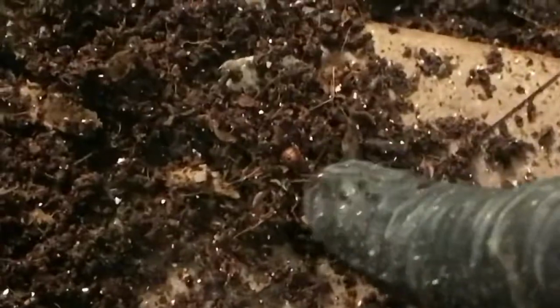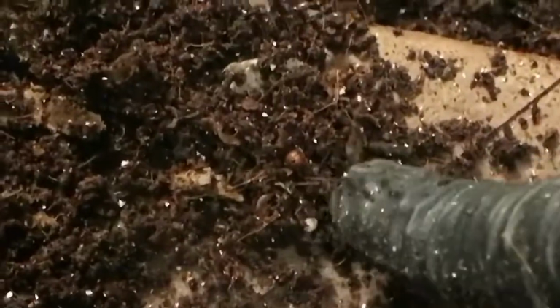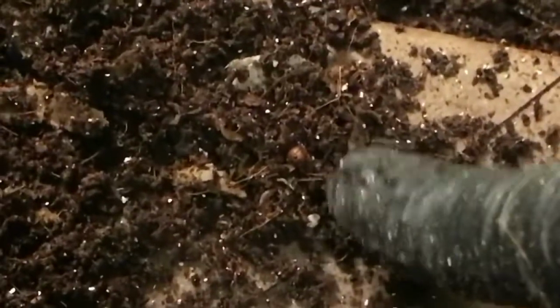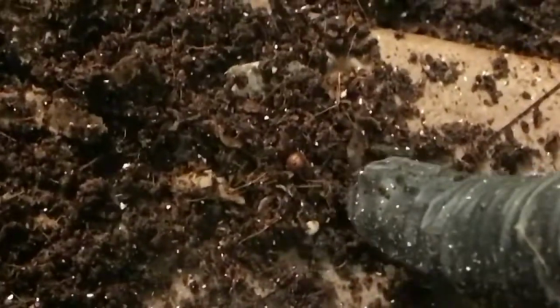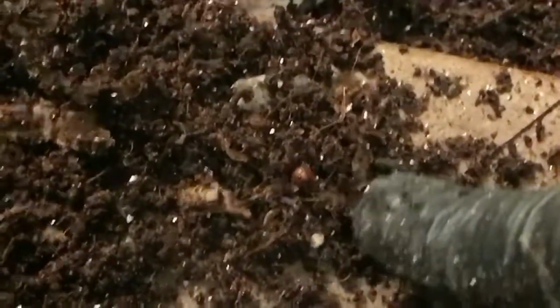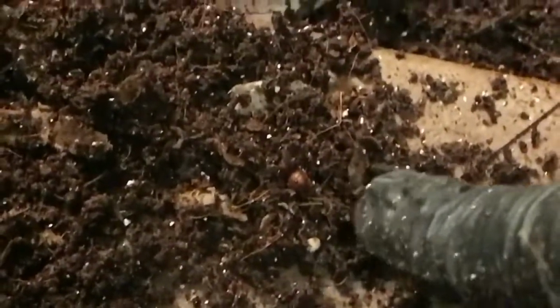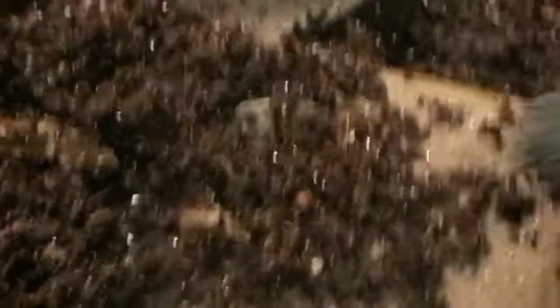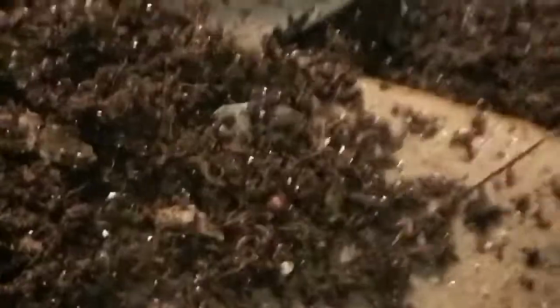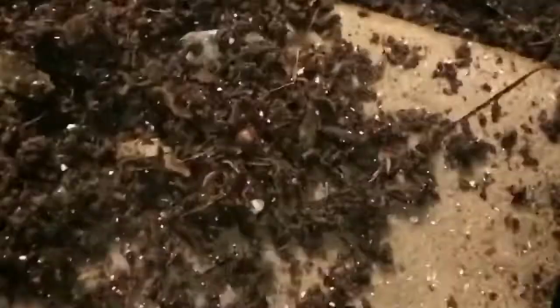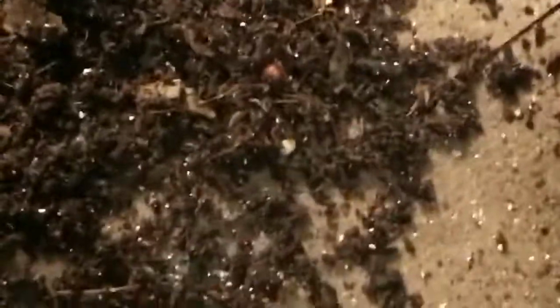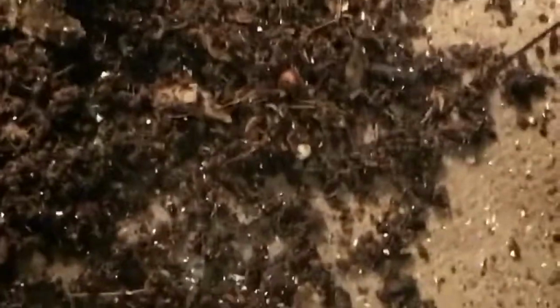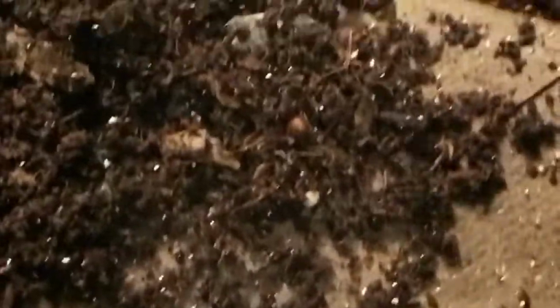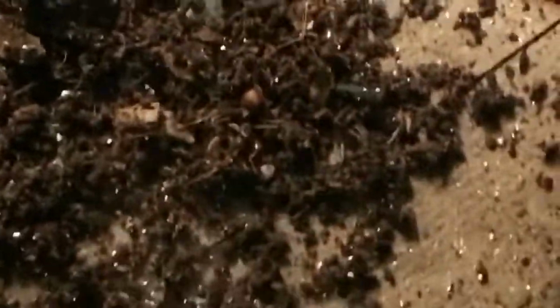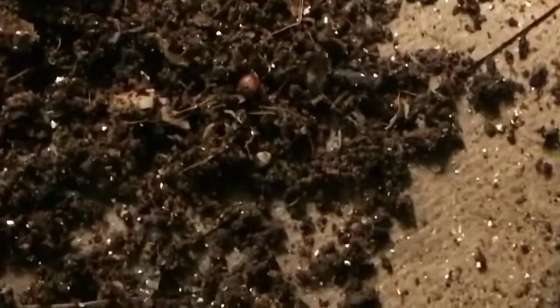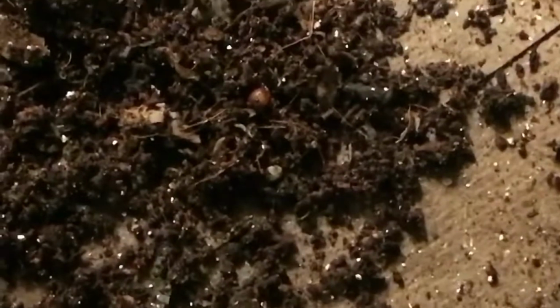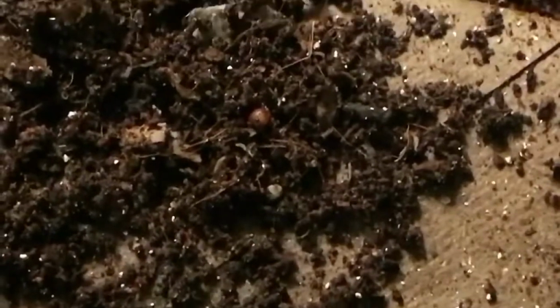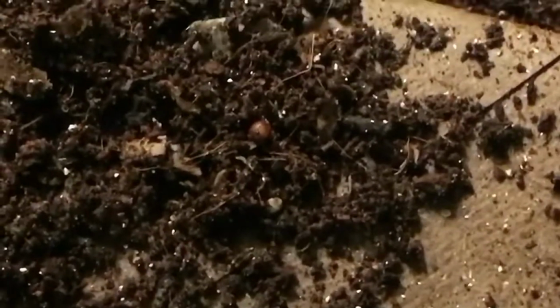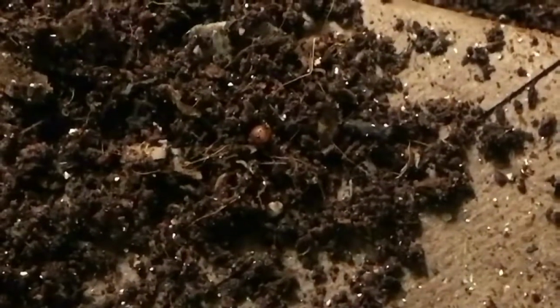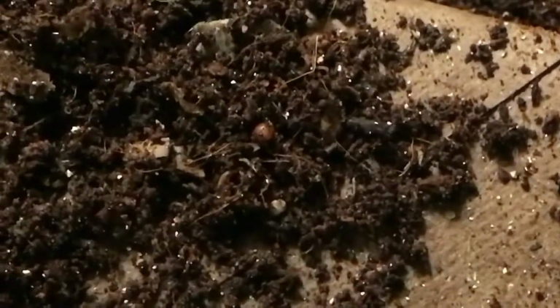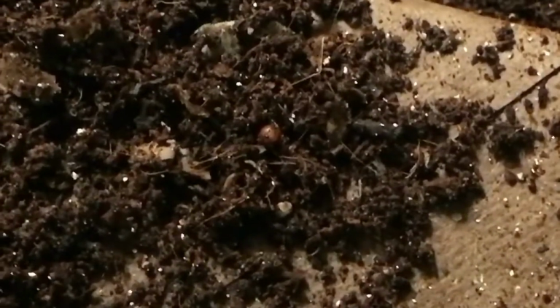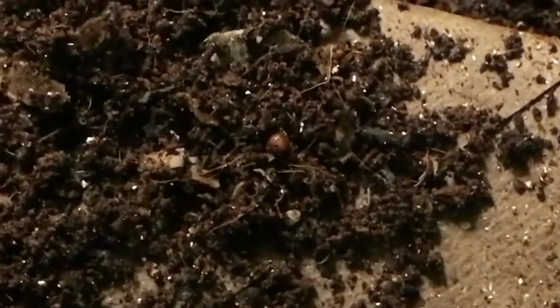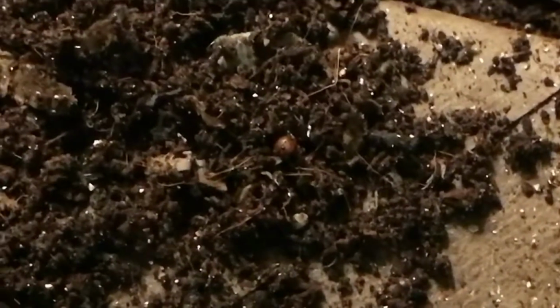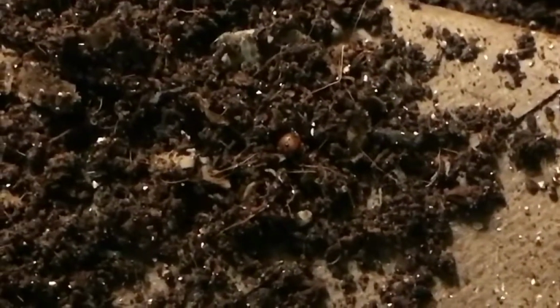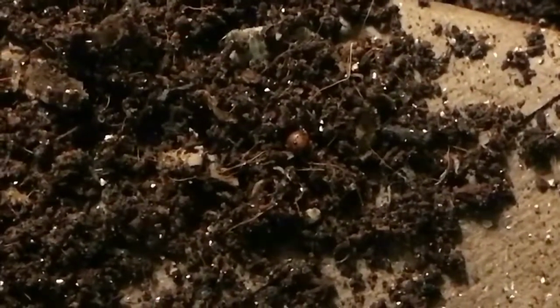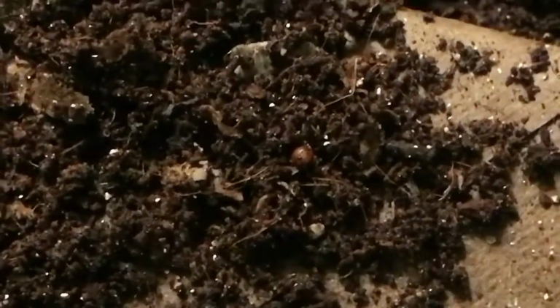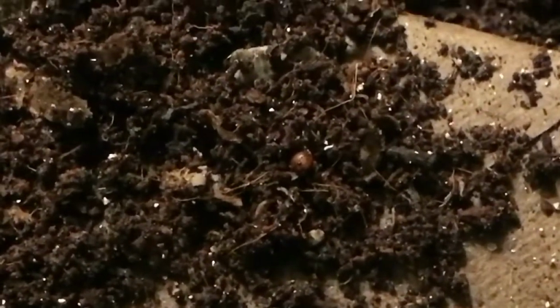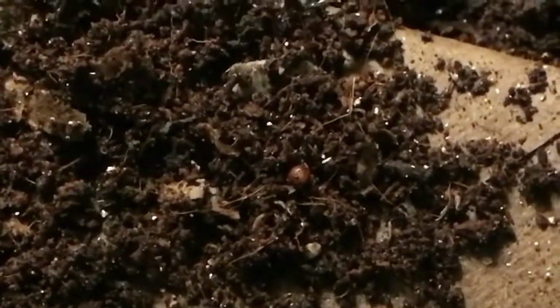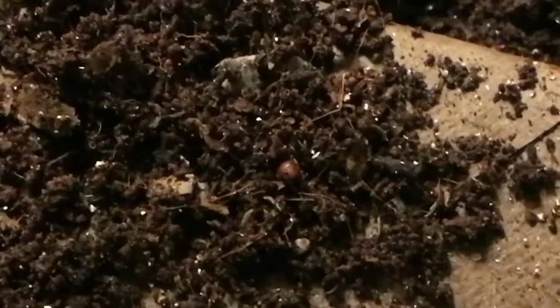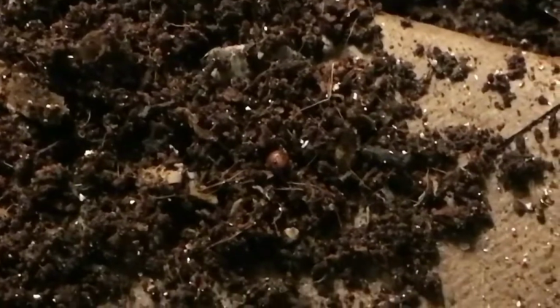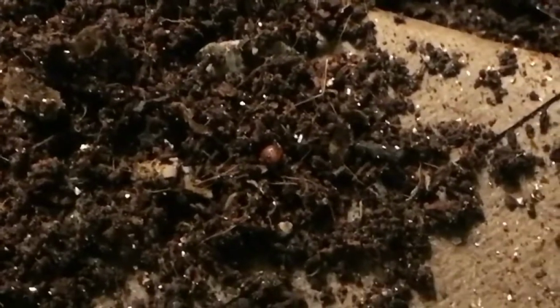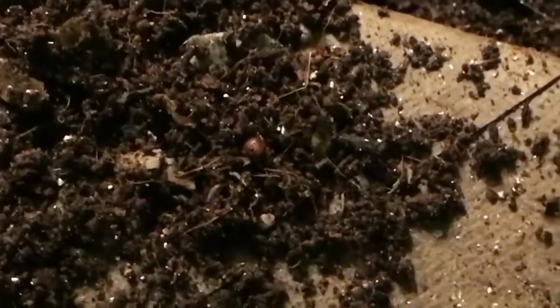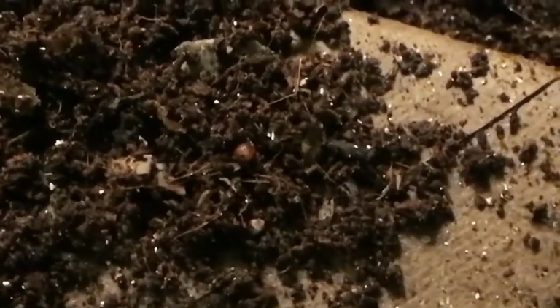Right there — there is a cocoon! This is in the eggshell bin. It's the first one that I've spotted. I will let you guys see if I find any in the other bin.